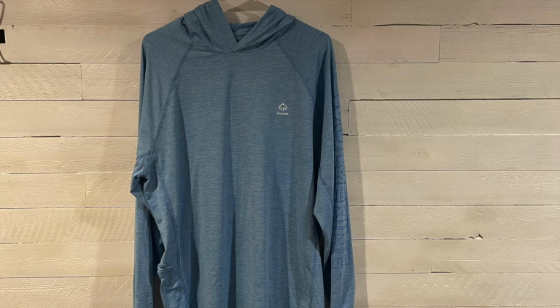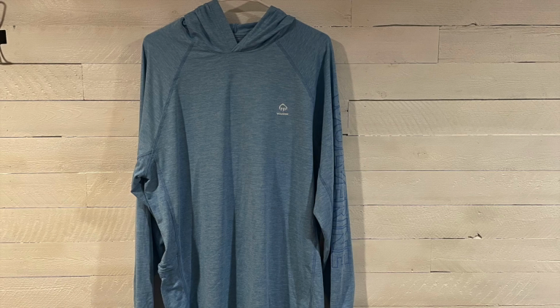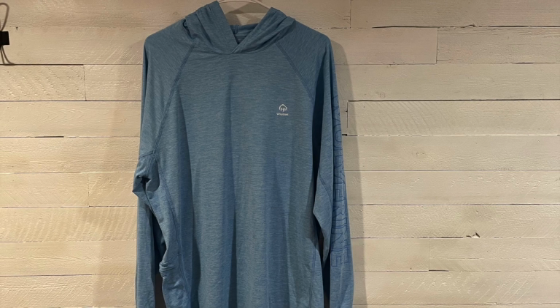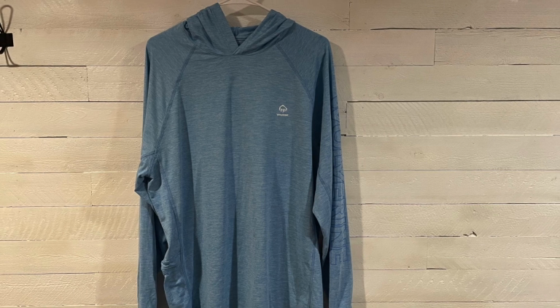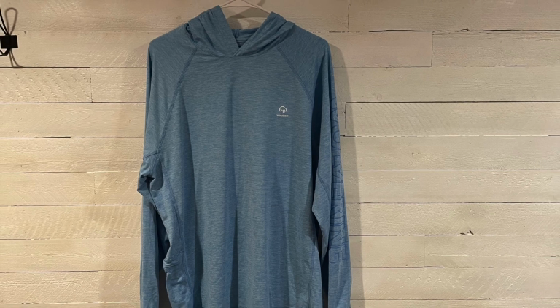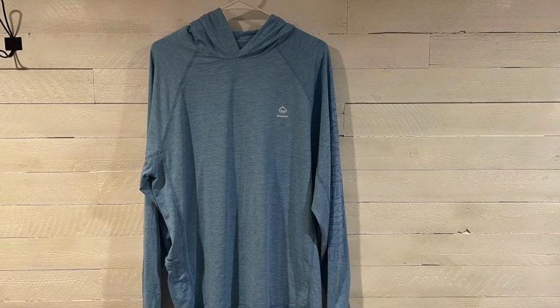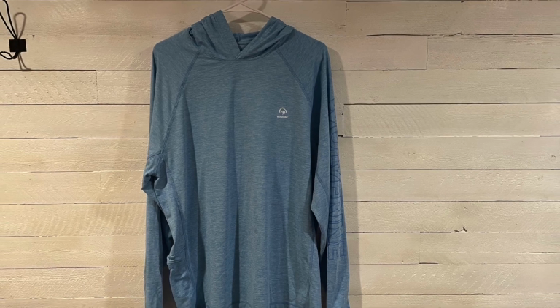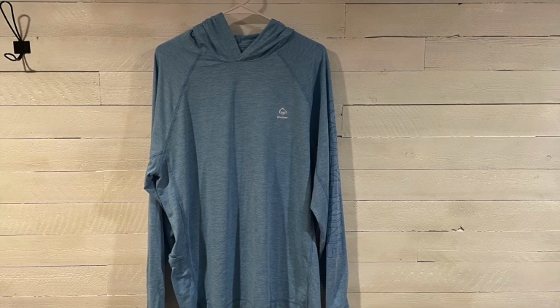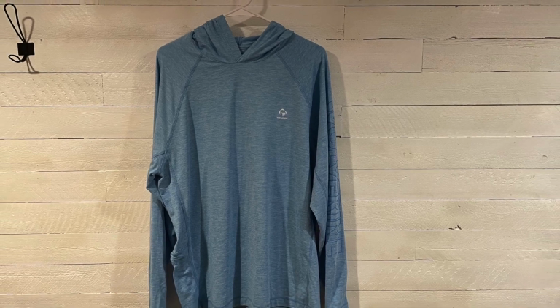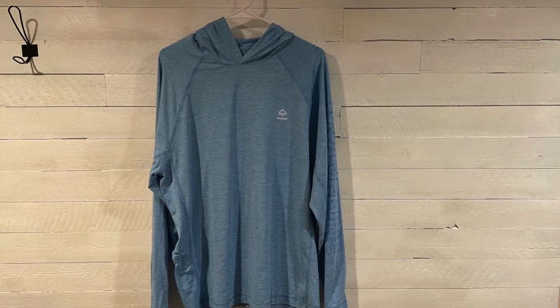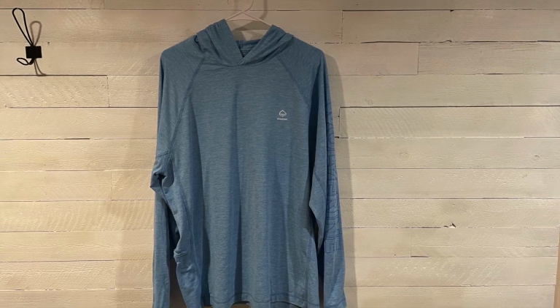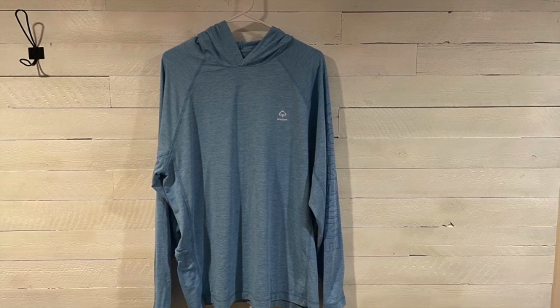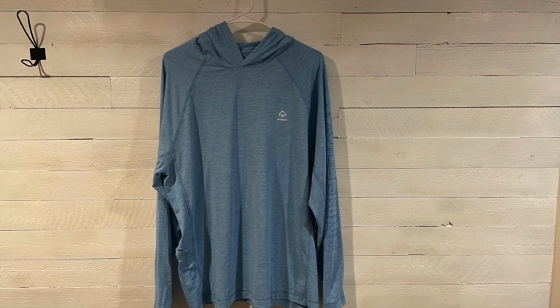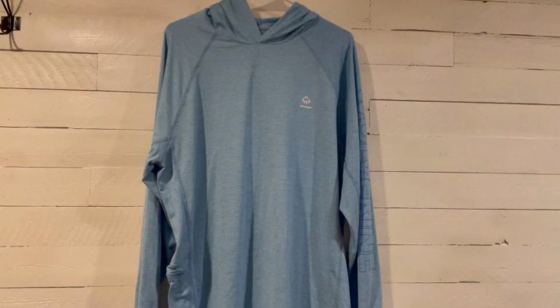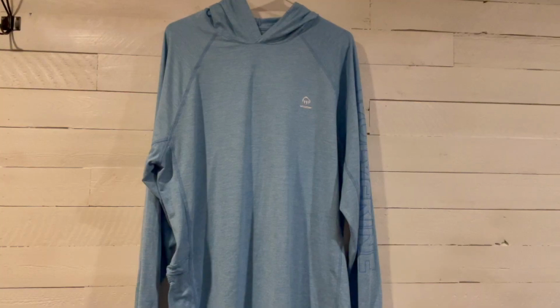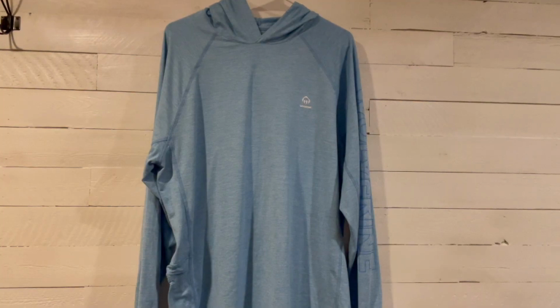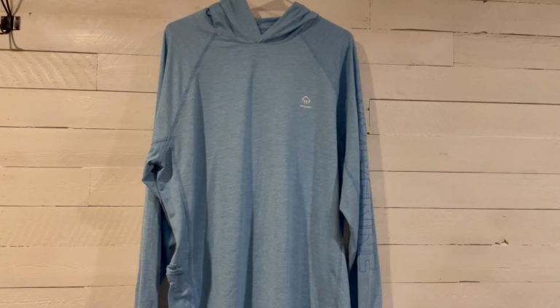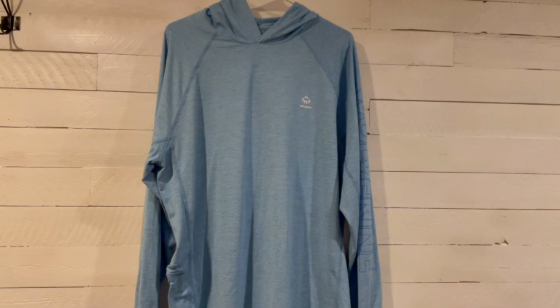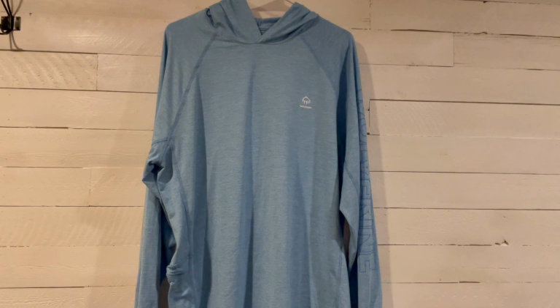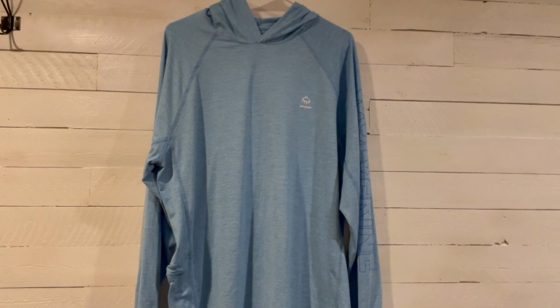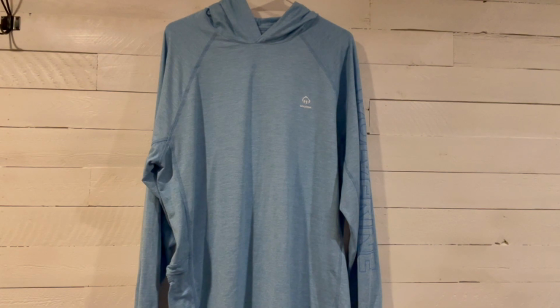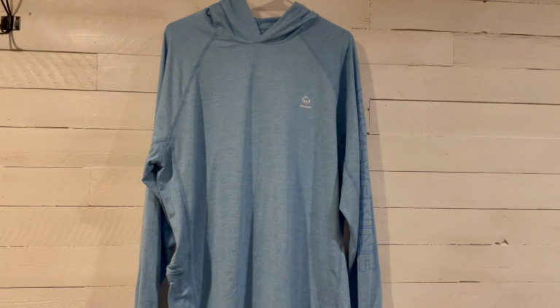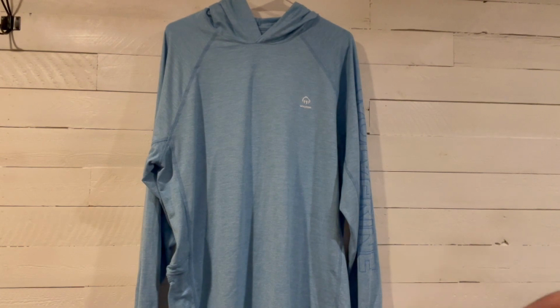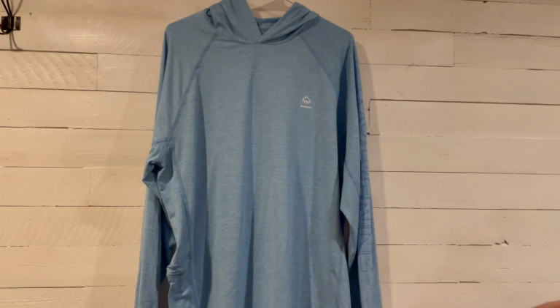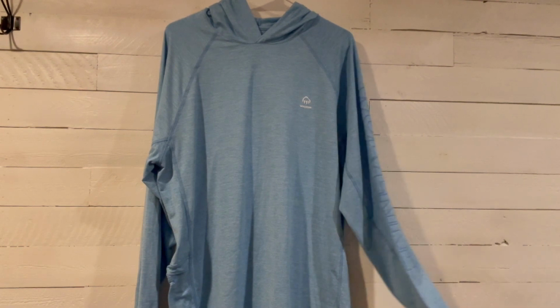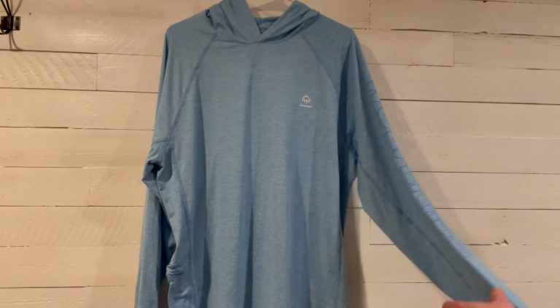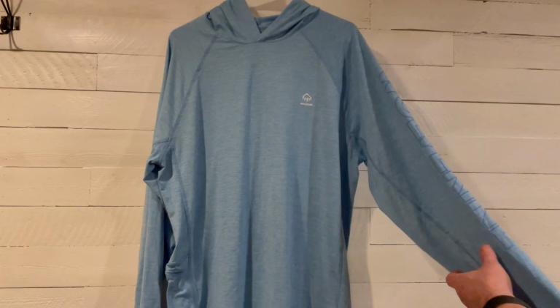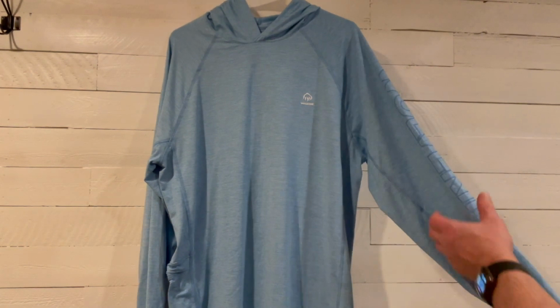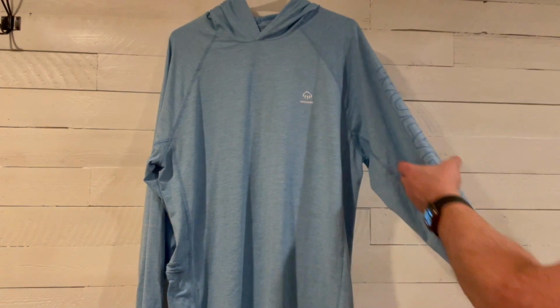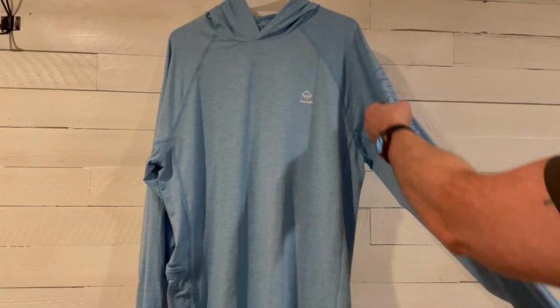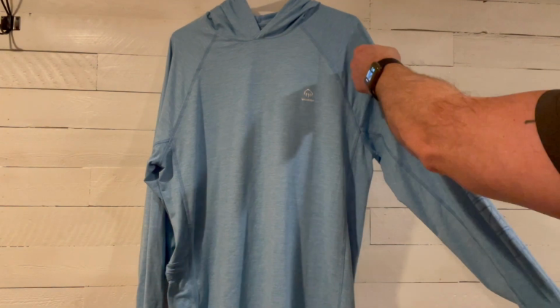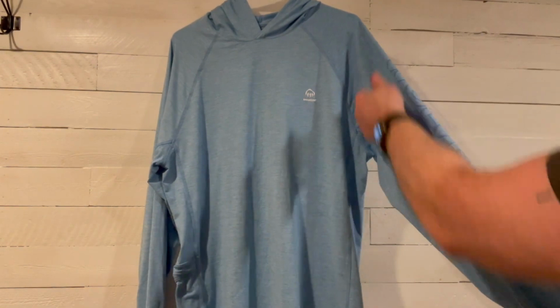I want to talk about my Wolverine Sunstop Eco hoodie. I've had this for about six months now. I purchased it to use while I mountain bike.